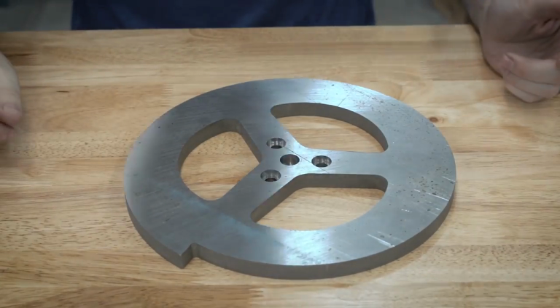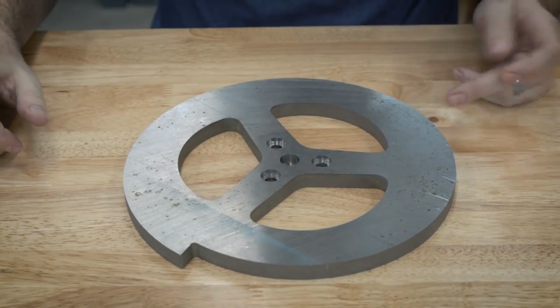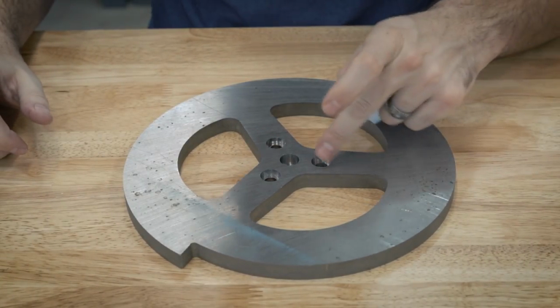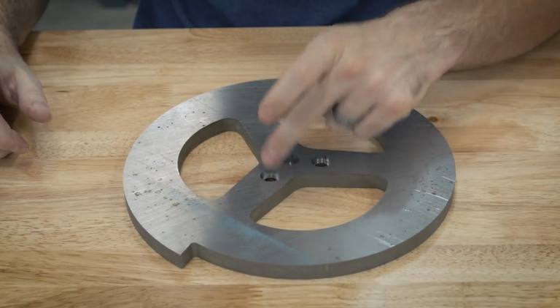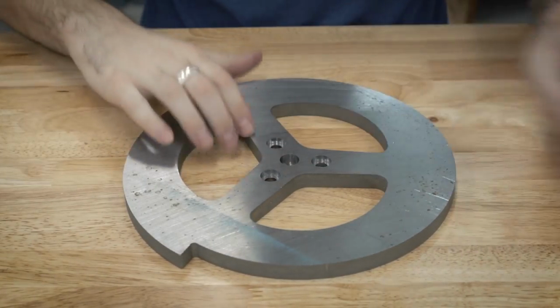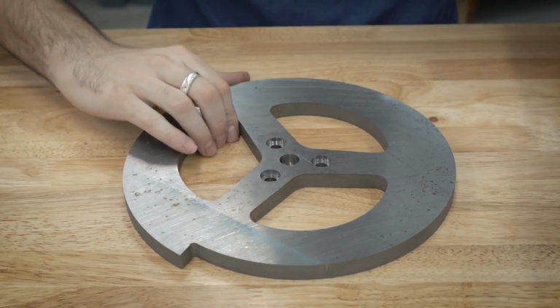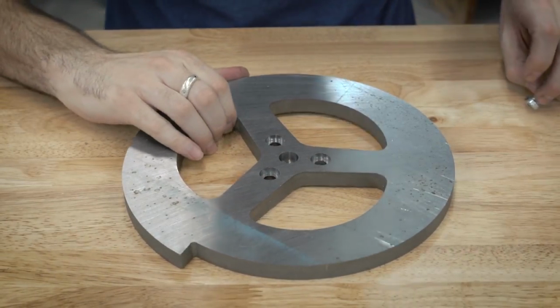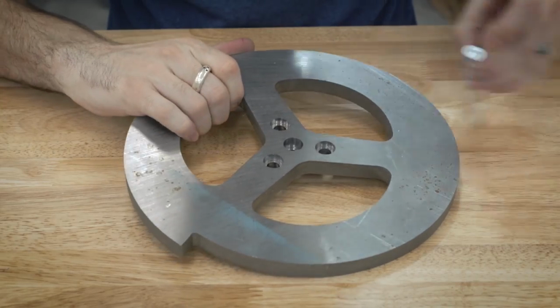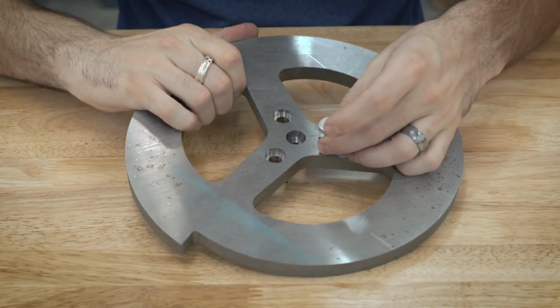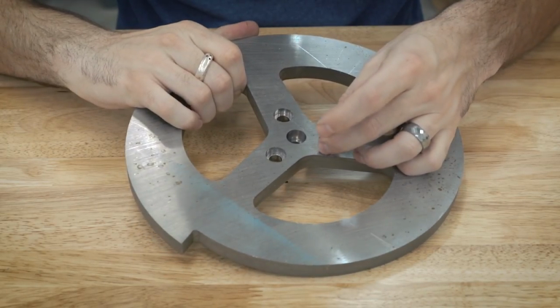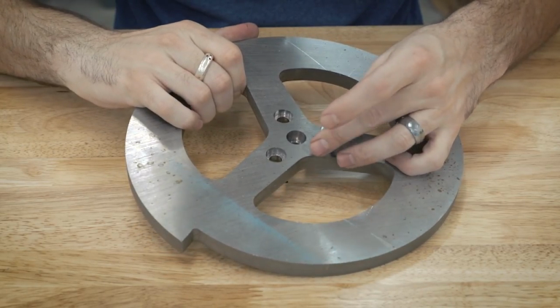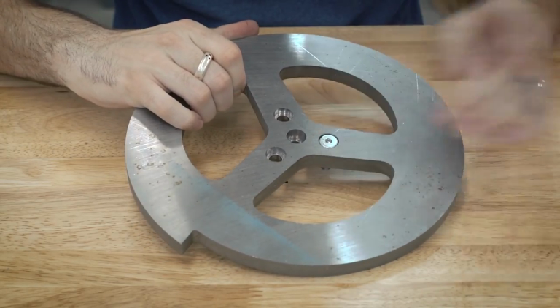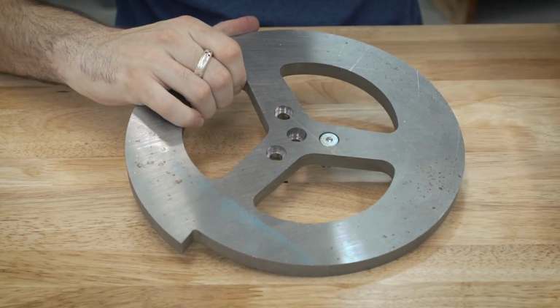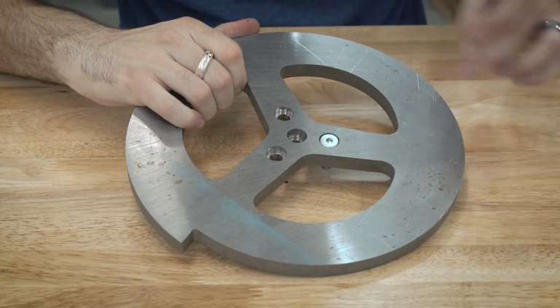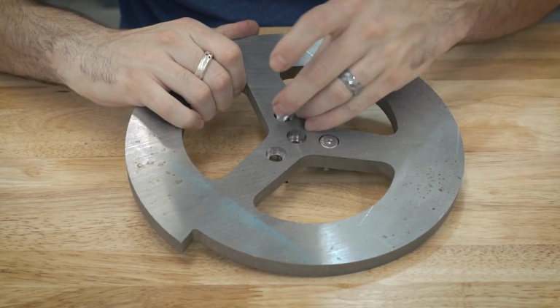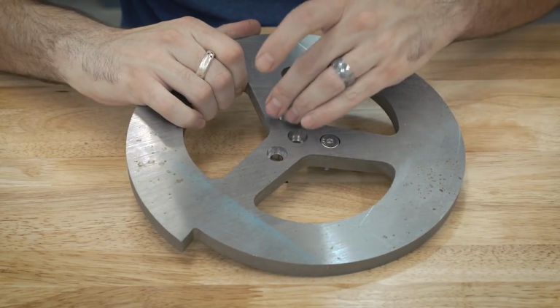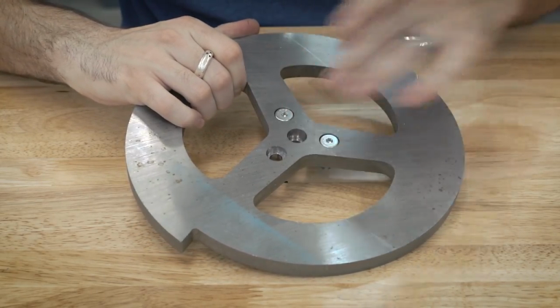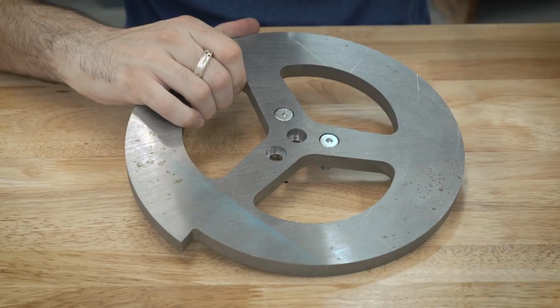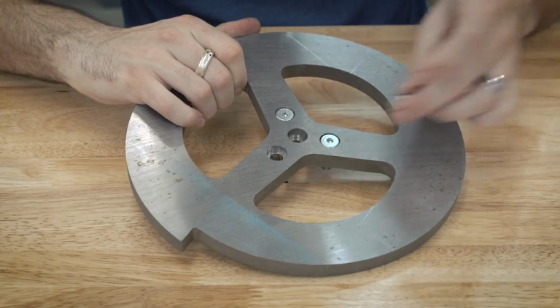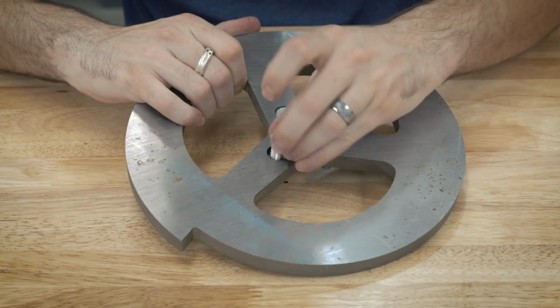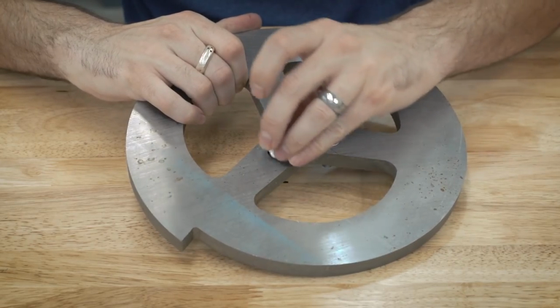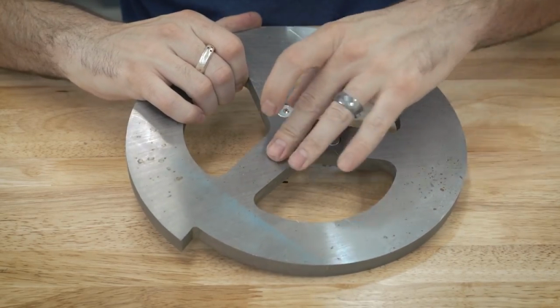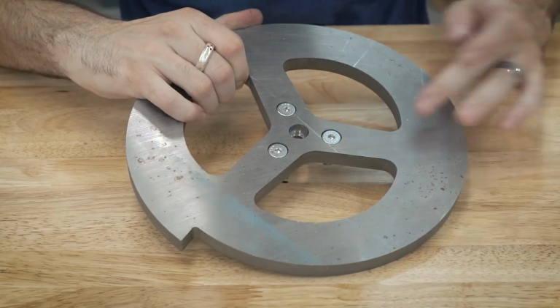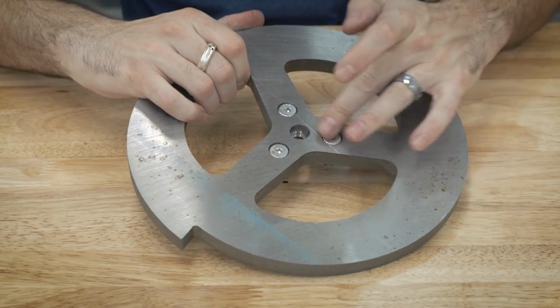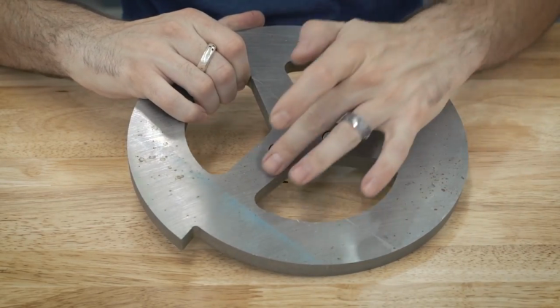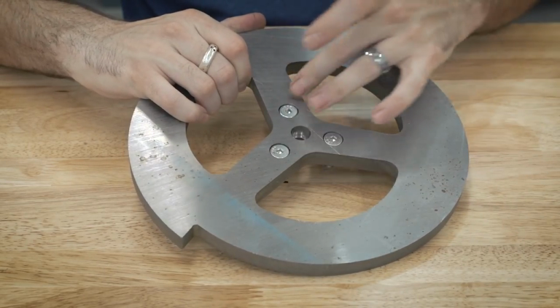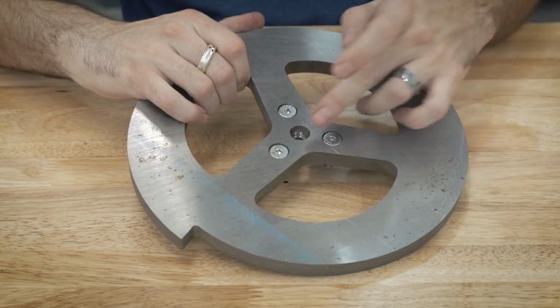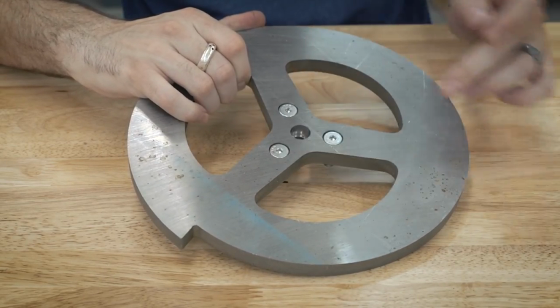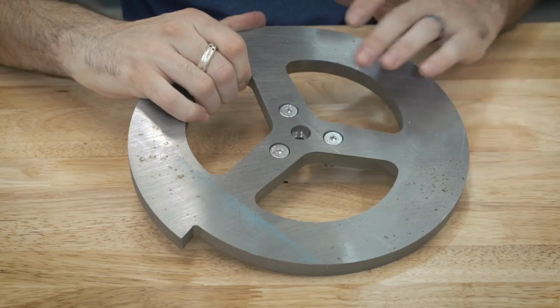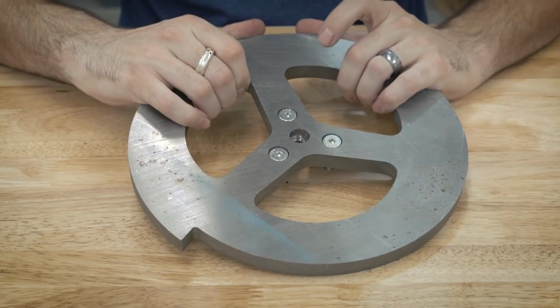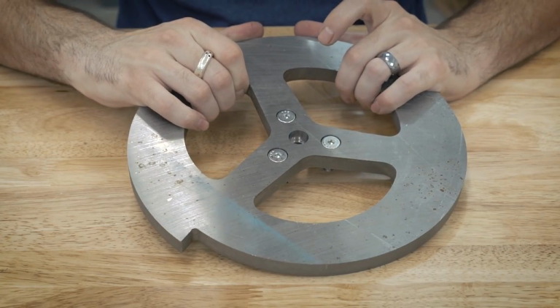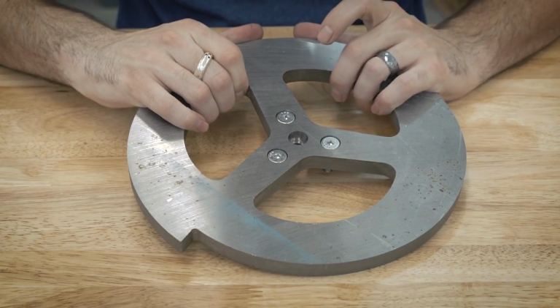Here is the weapon disc with the four countersinks. Just to check everything out, these all look like they fit just fine. They're supposed to be just below the surface — I already checked this one — so everything looks good.